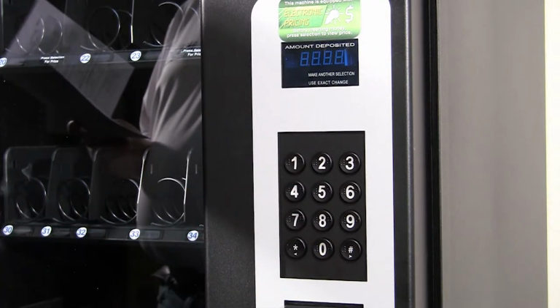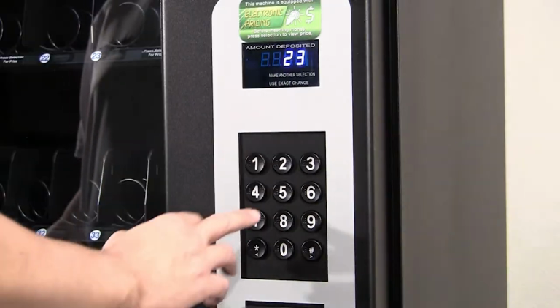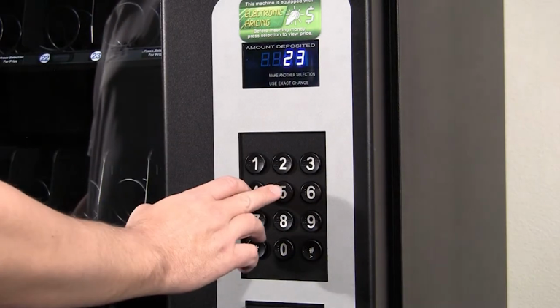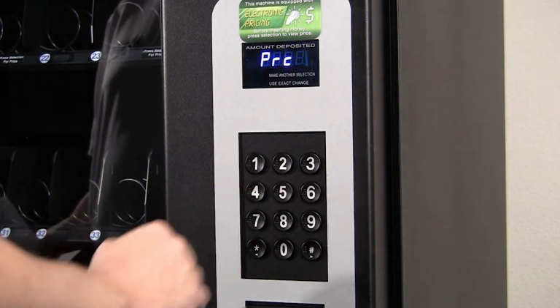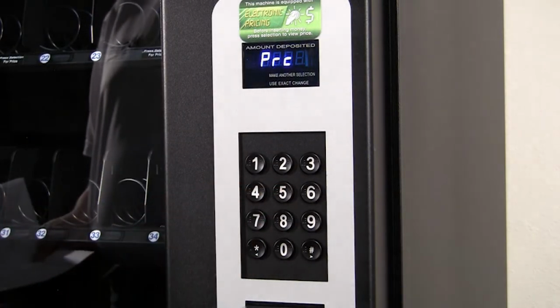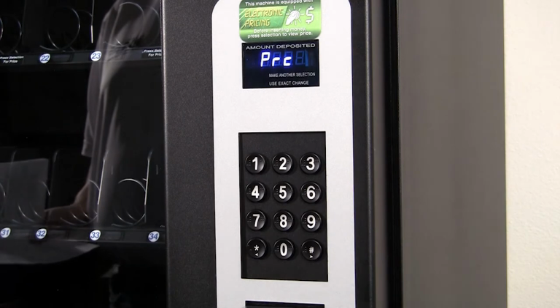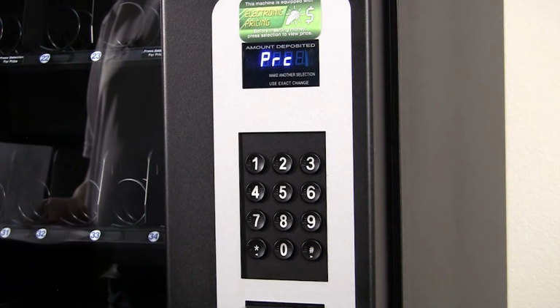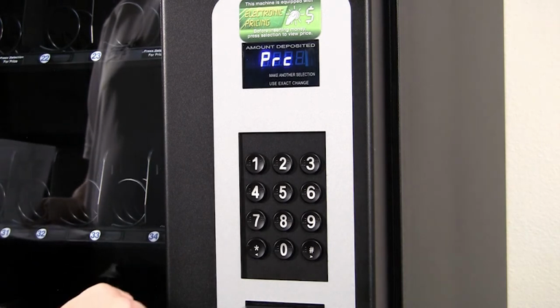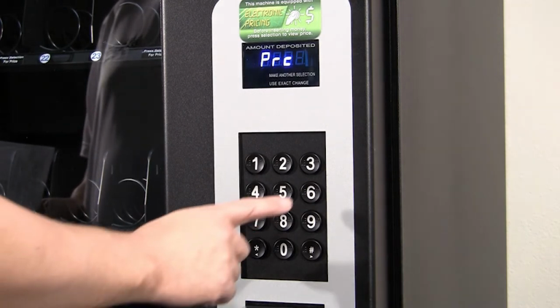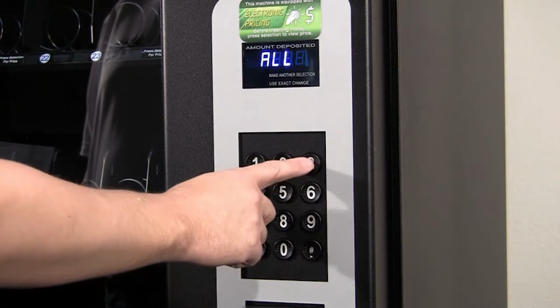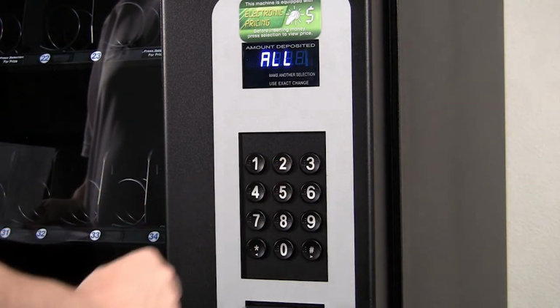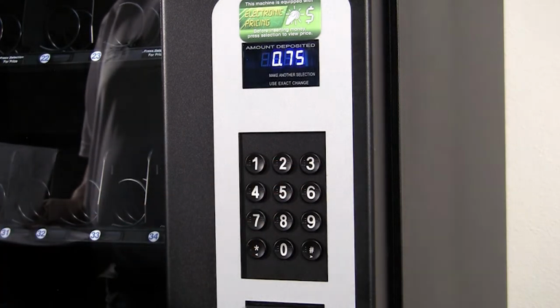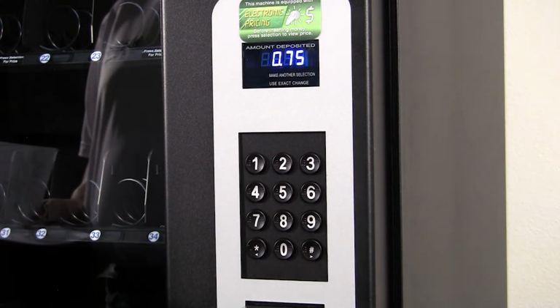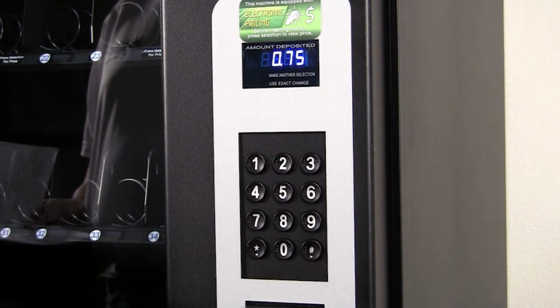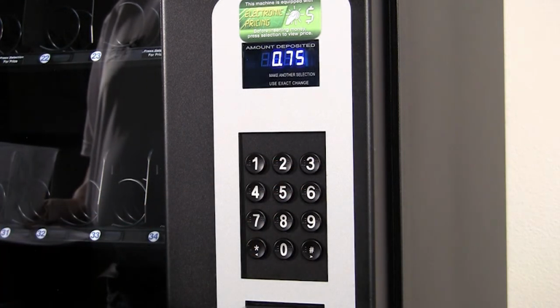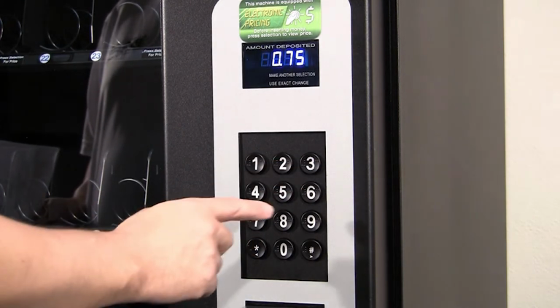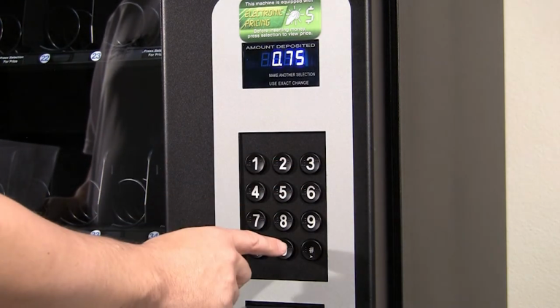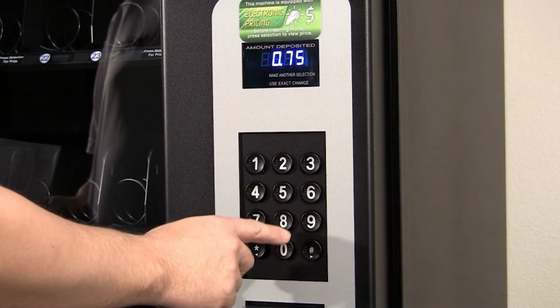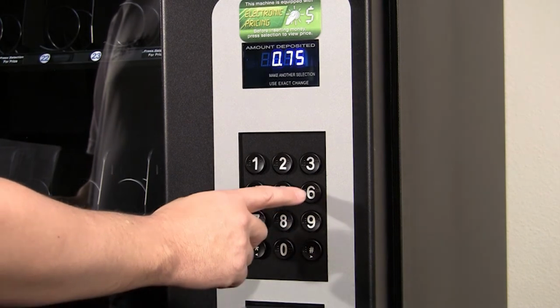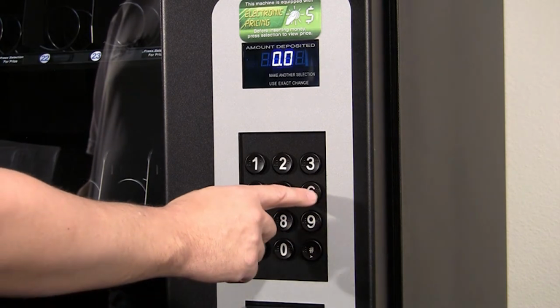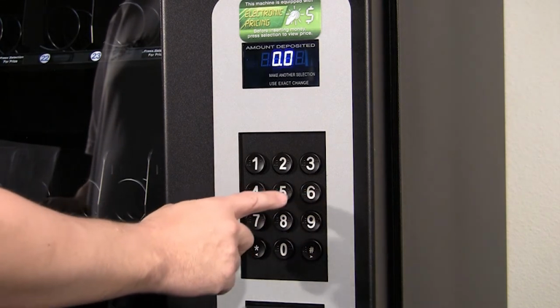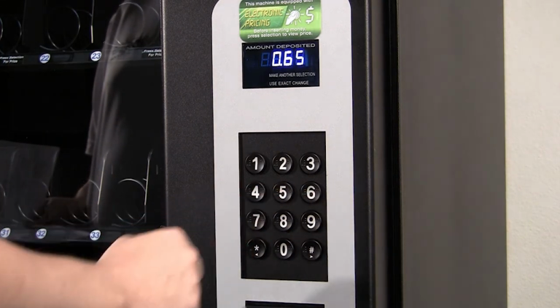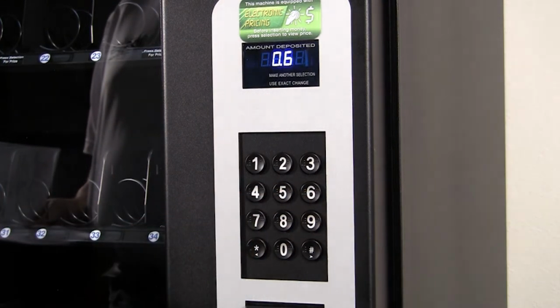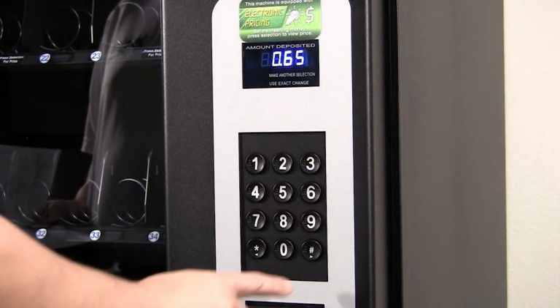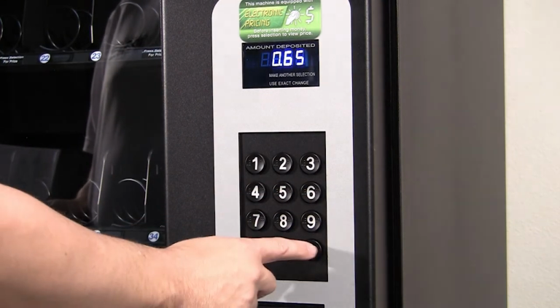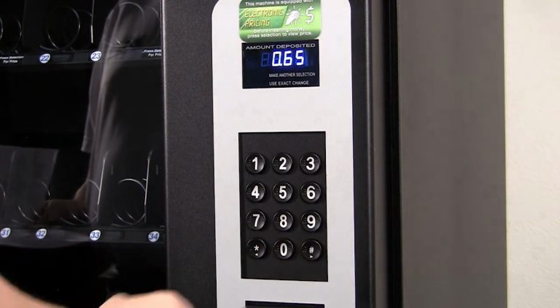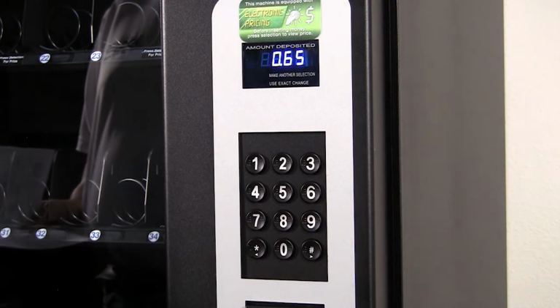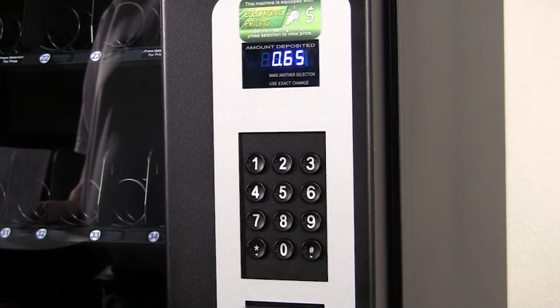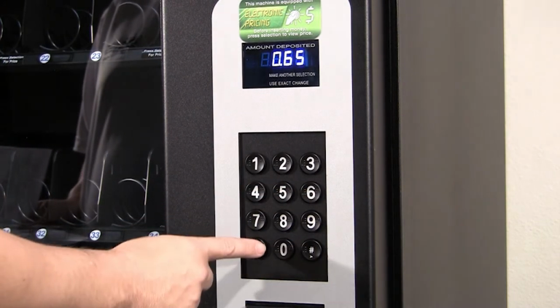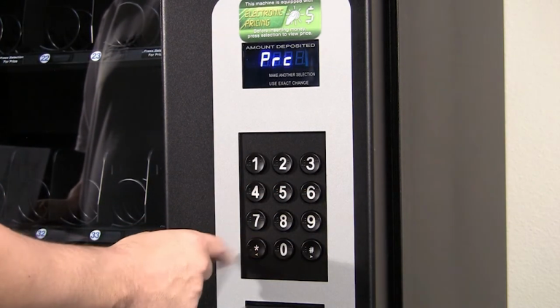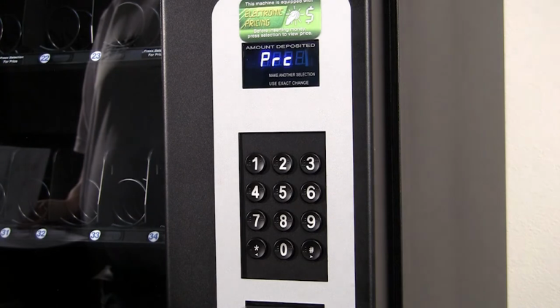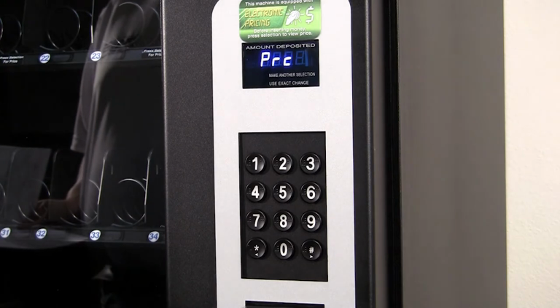To set price for the whole machine, press 5 for the pricing menu and then press 3 to set the whole machine. Type the price and then hit pound to save. Pressing star three times will exit.